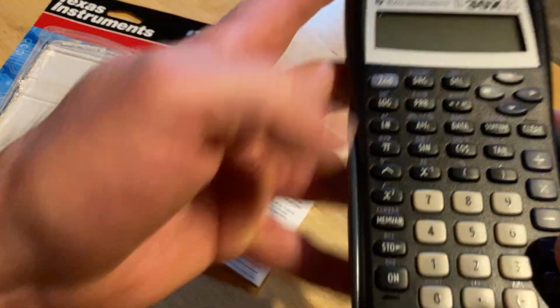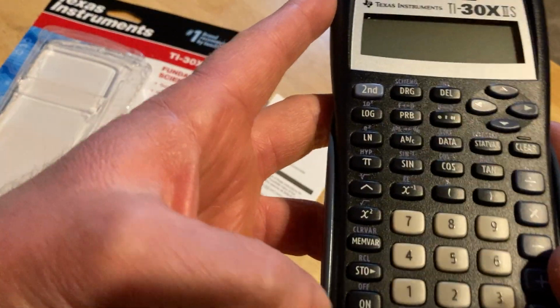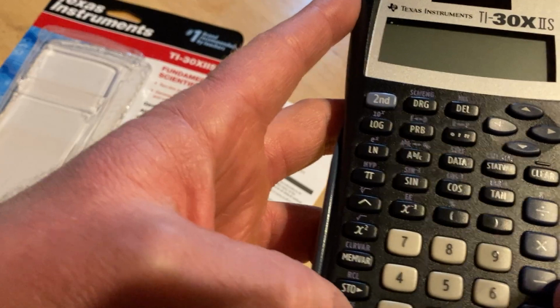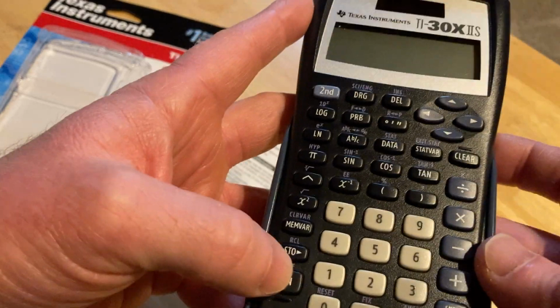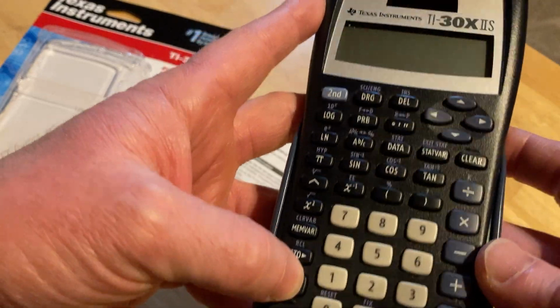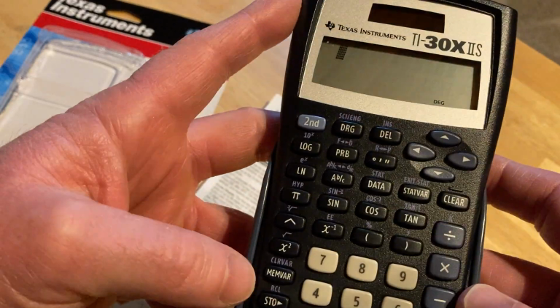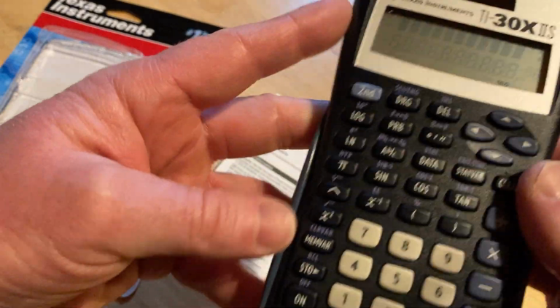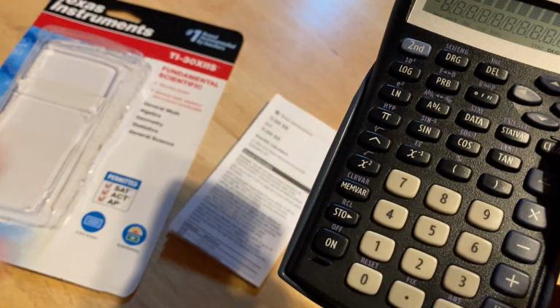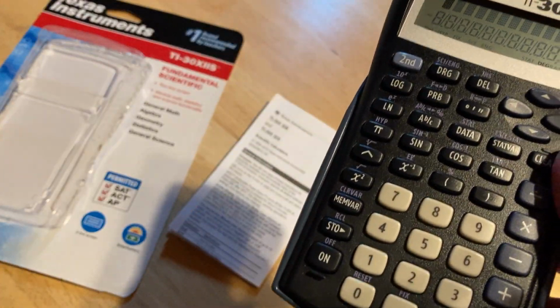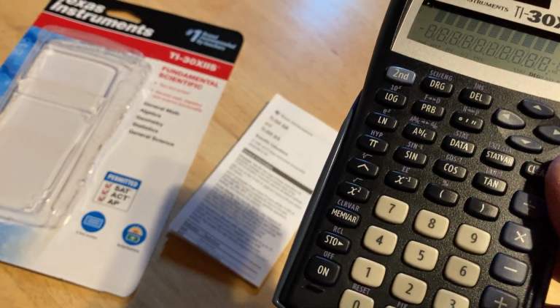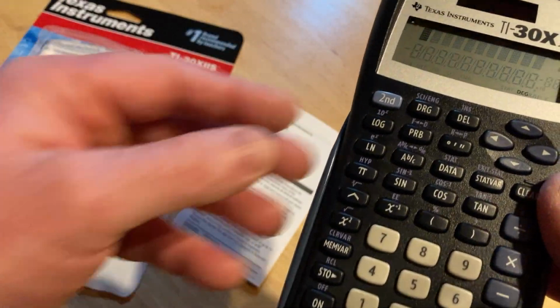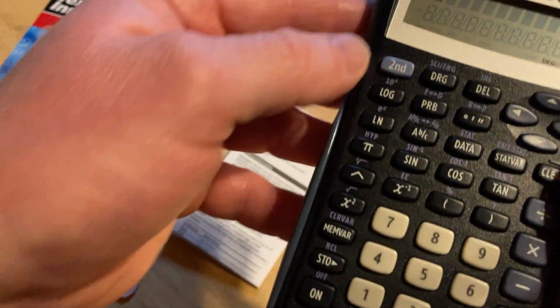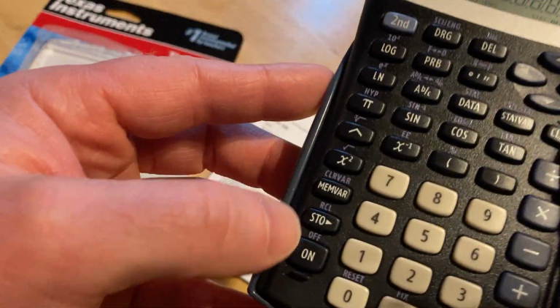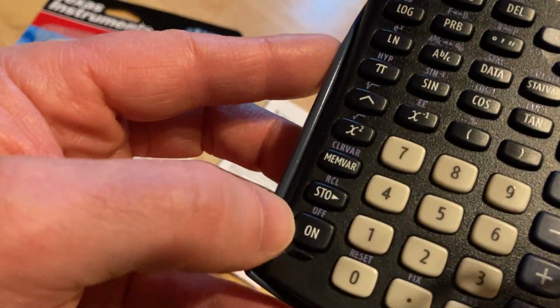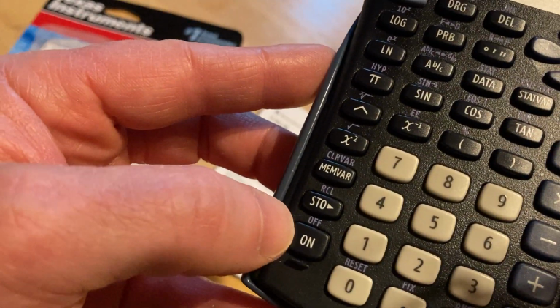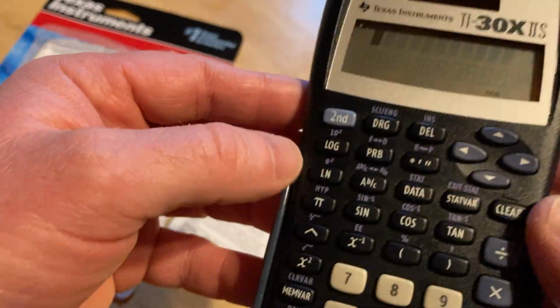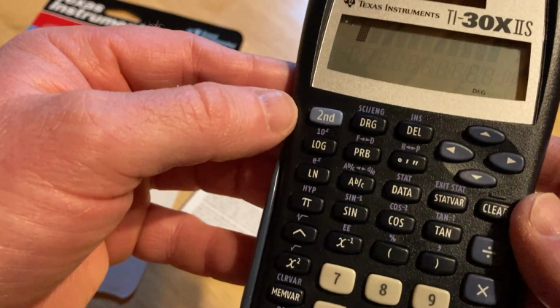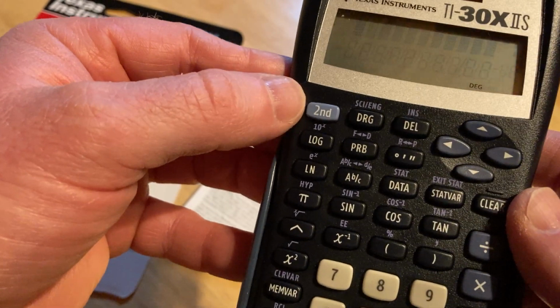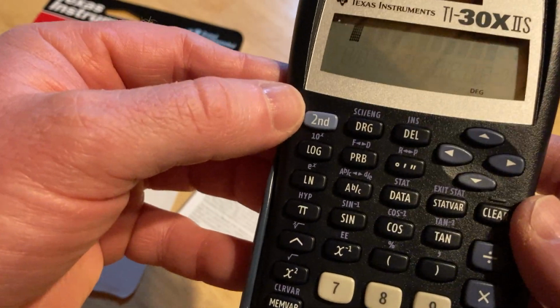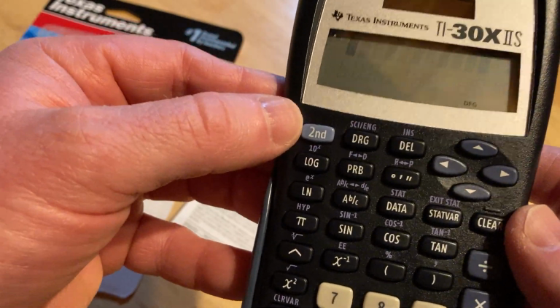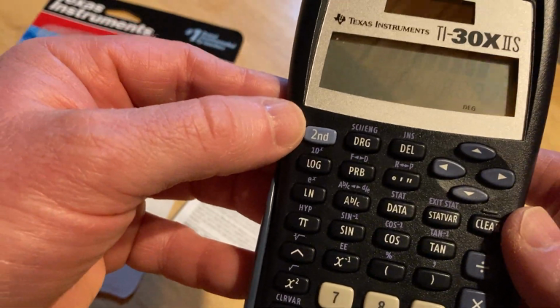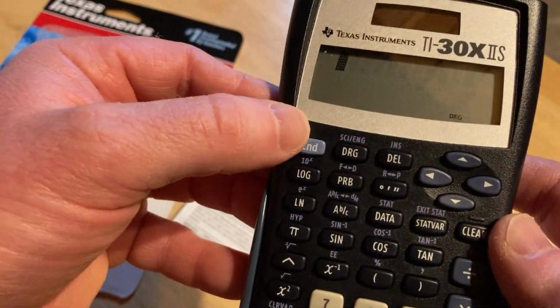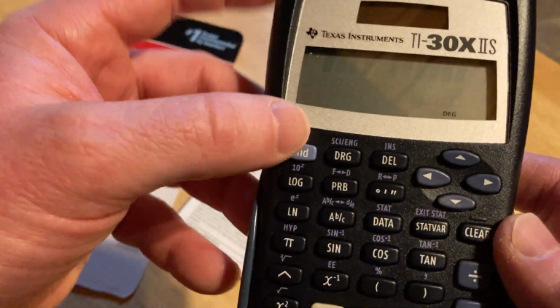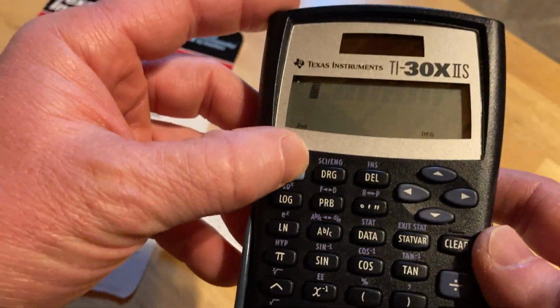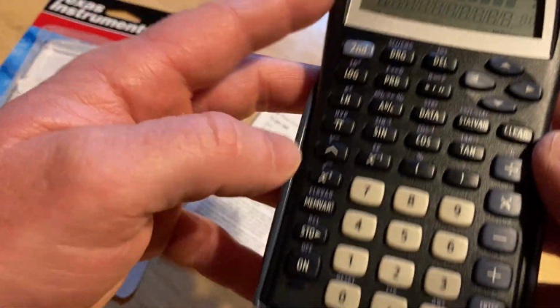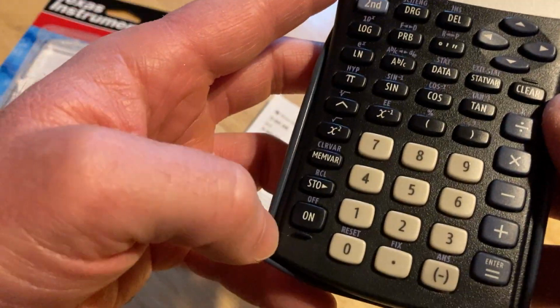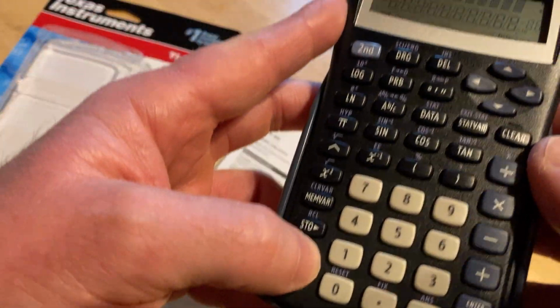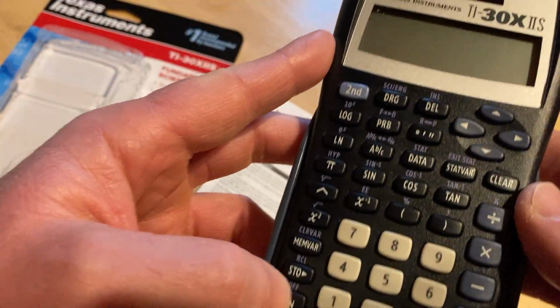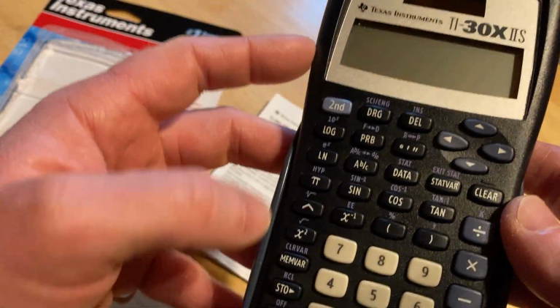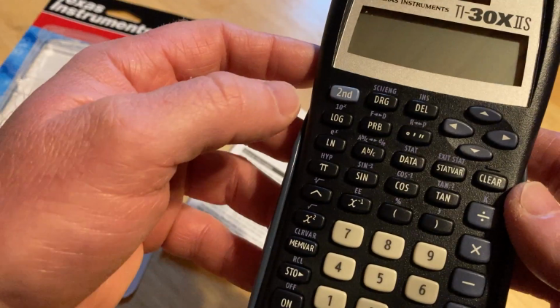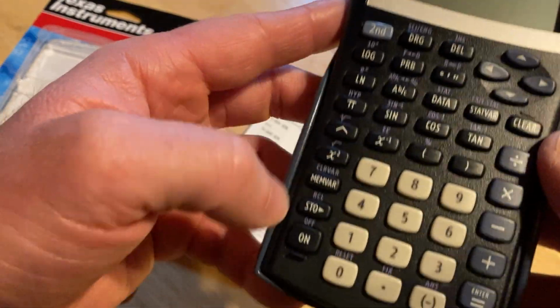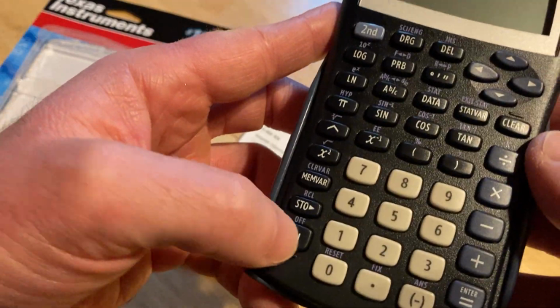To turn it on, press the on button. To turn it off, off is printed in a different color so you have to press the second key first — second, then off. And then on to turn it back on.